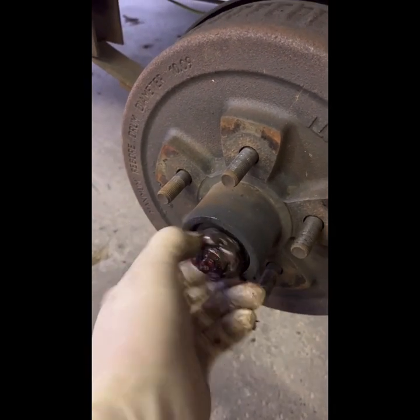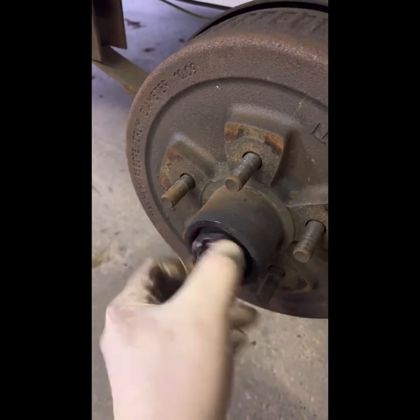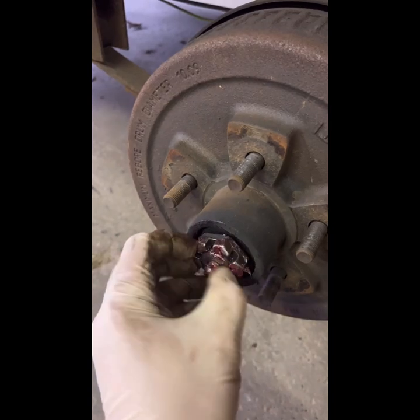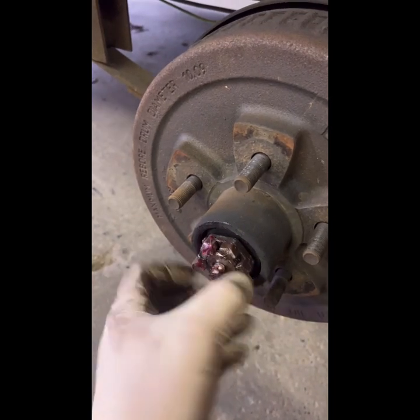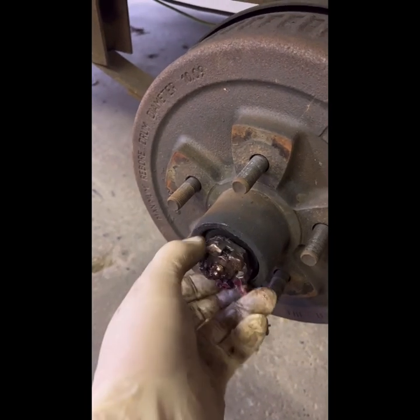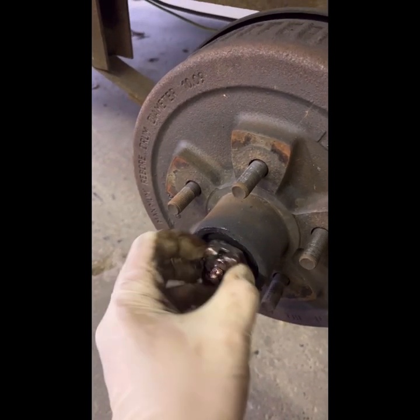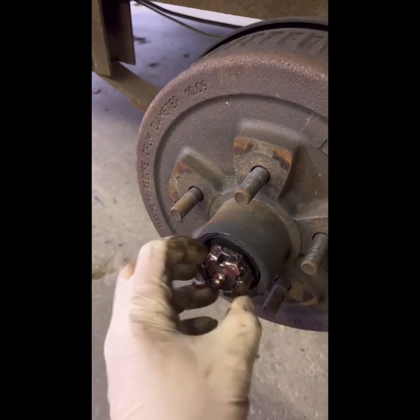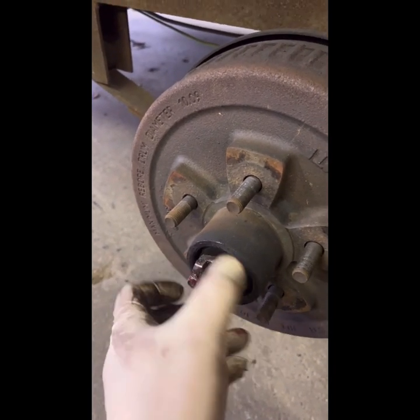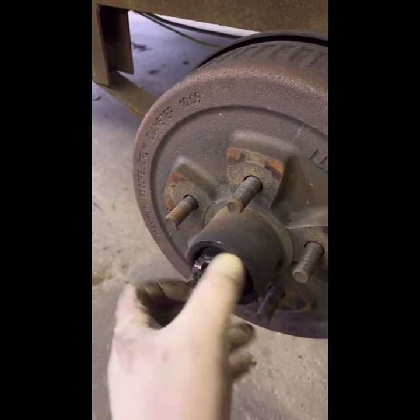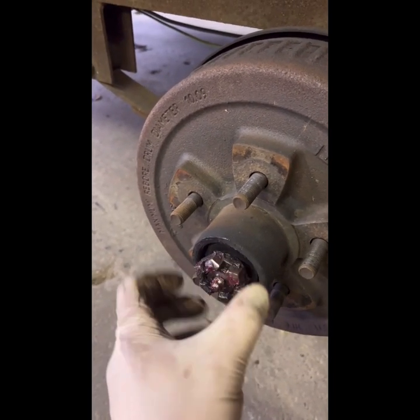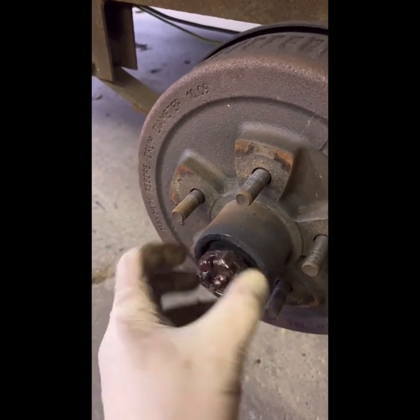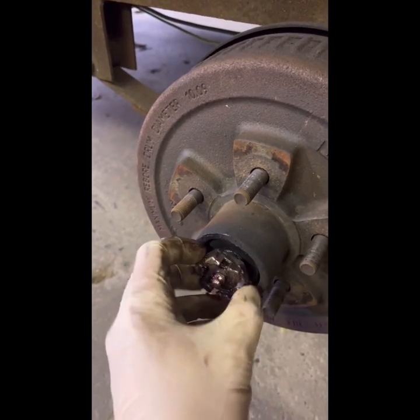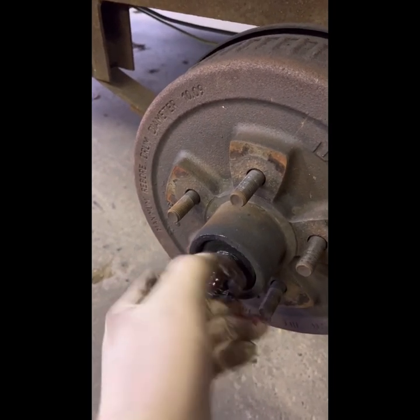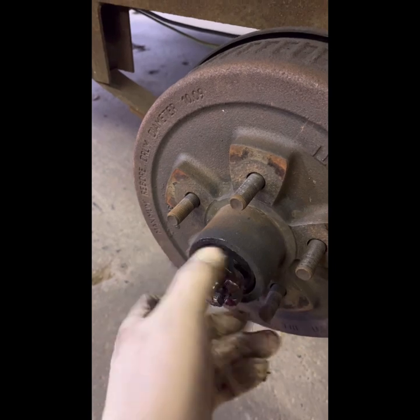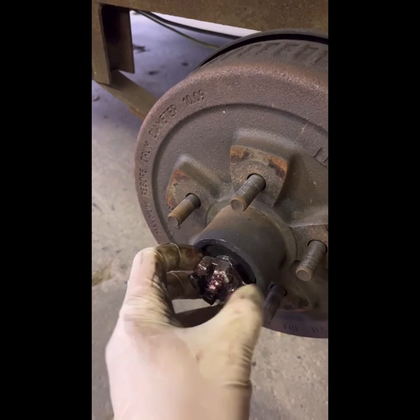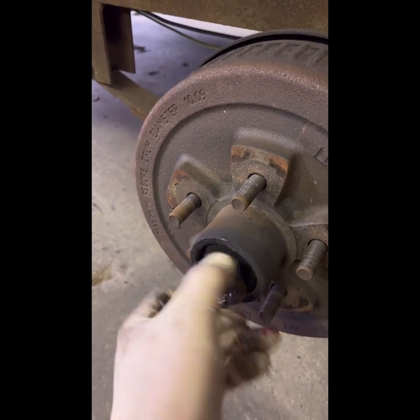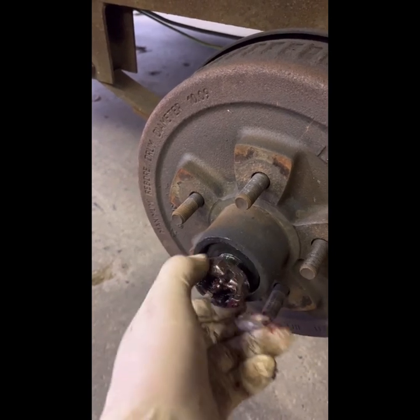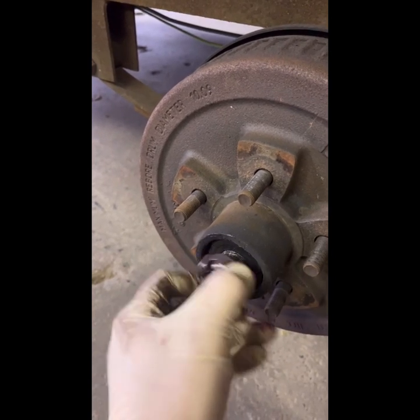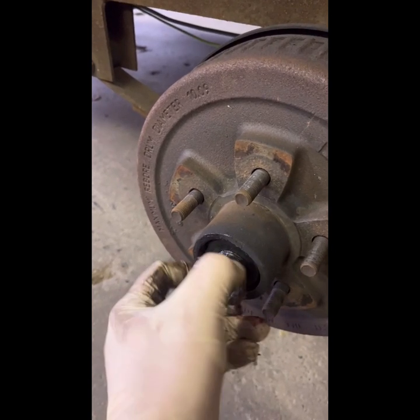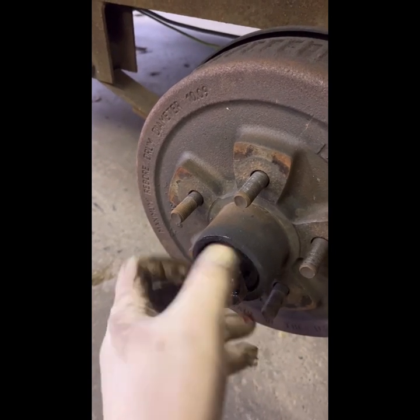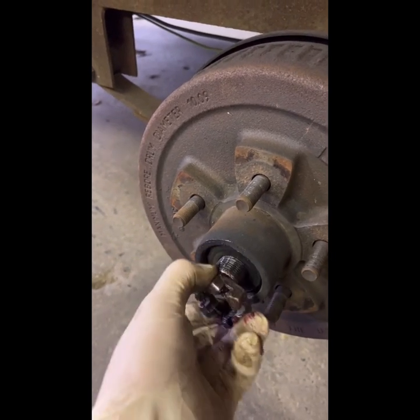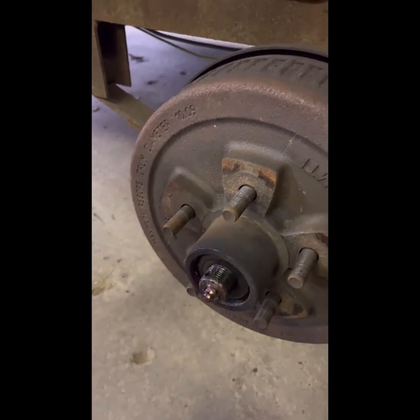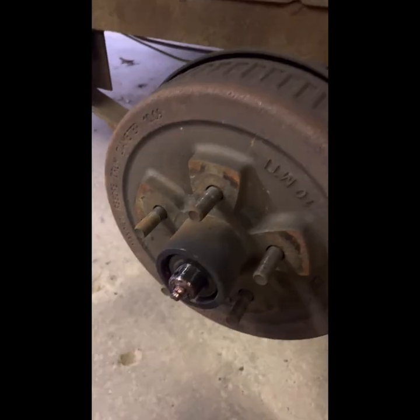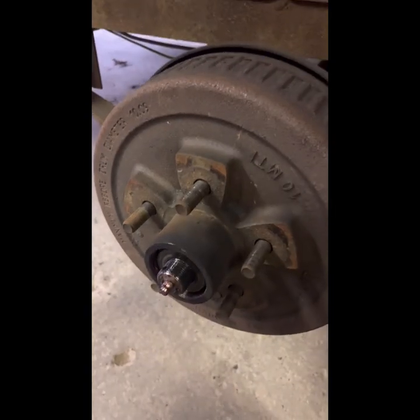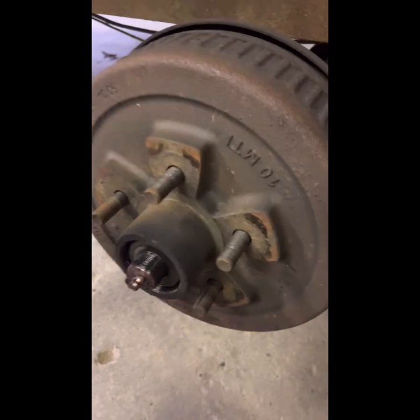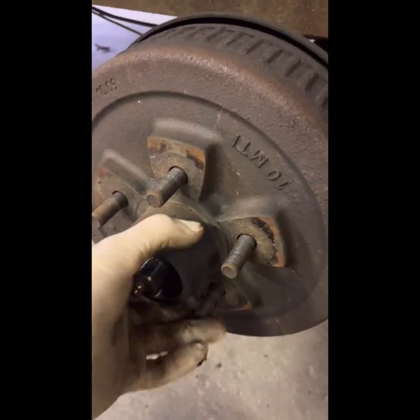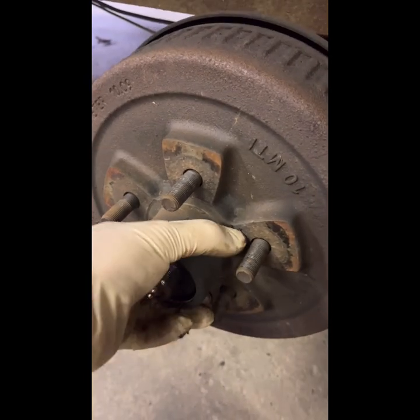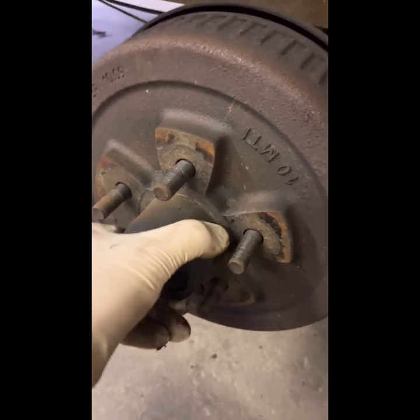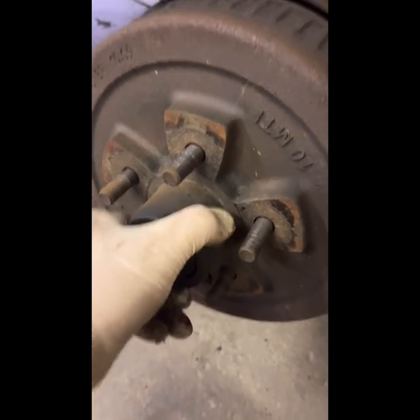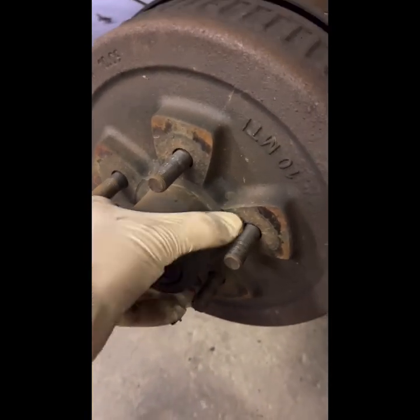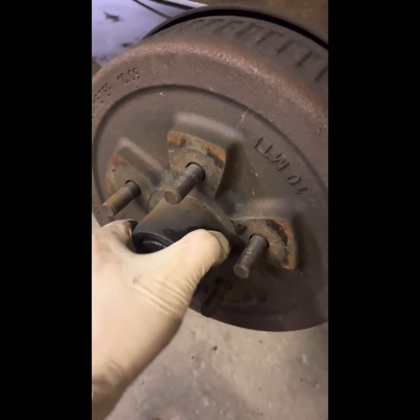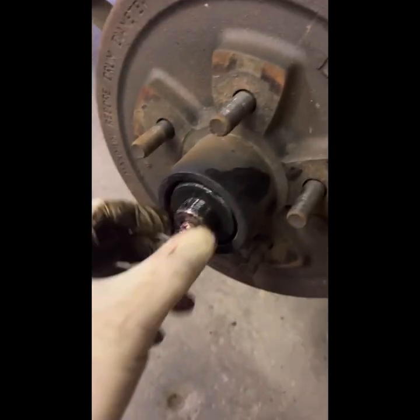Then you're gonna have a cotter pin. You pull that cotter pin out, then you pull this twist bolt off, and on the inside there's gonna be a washer and a bearing. You'll have a back bearing on the hub and you'll have a front bearing — this is the front bearing. You can see these are locked up.